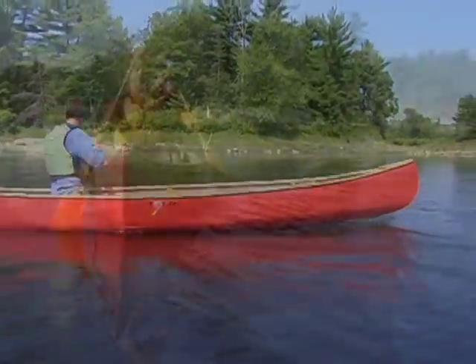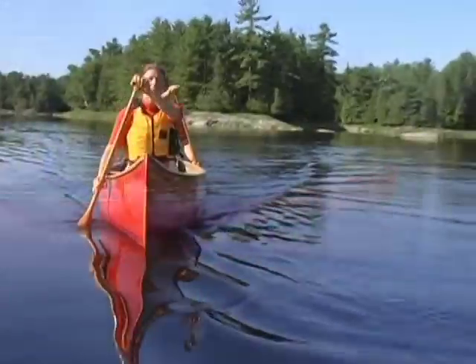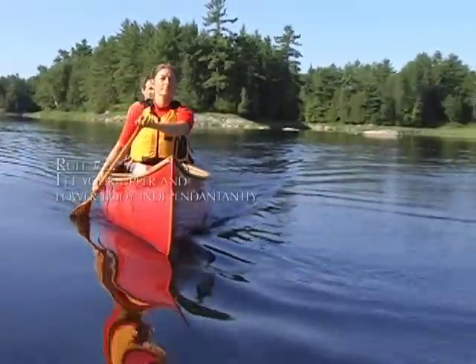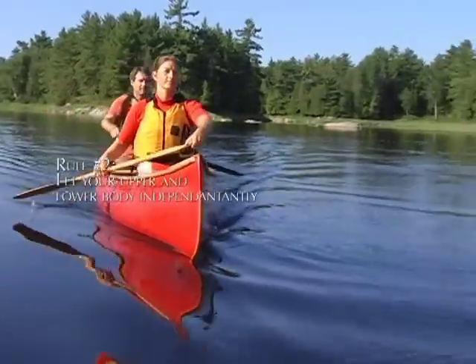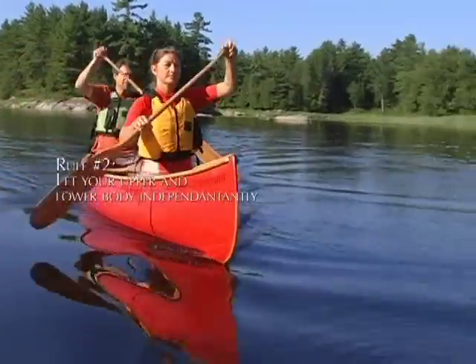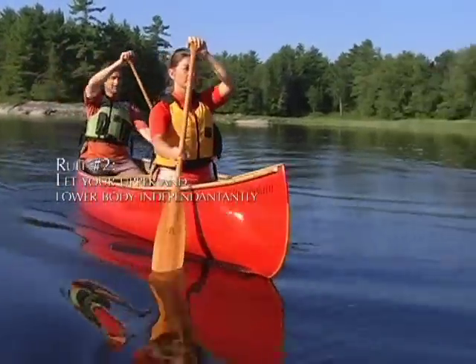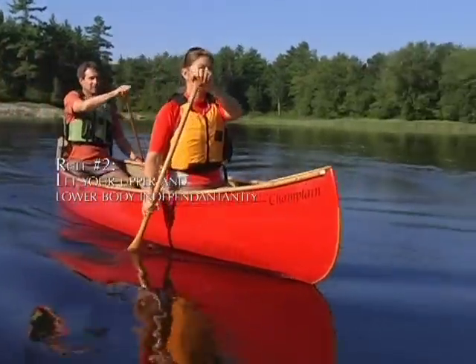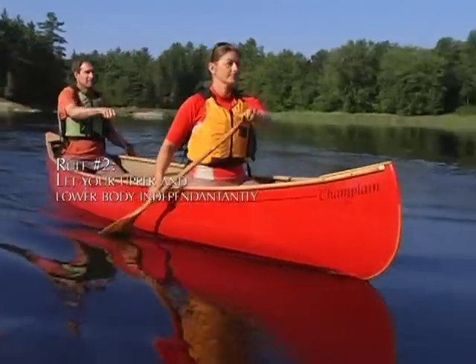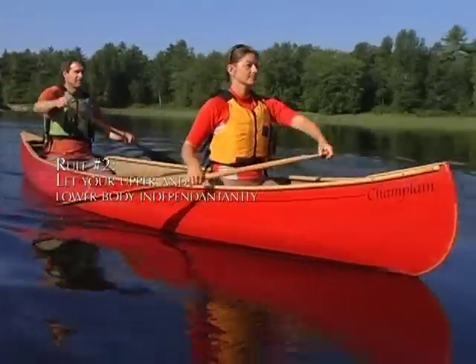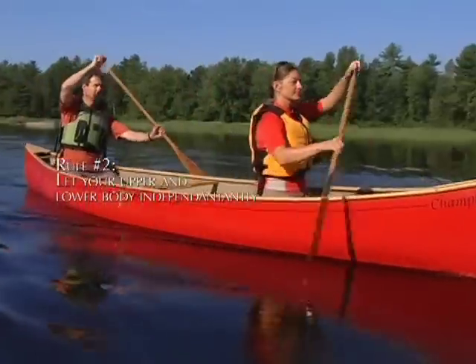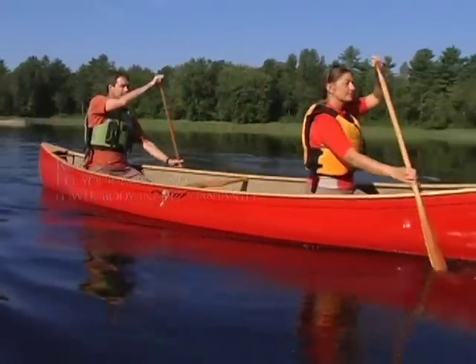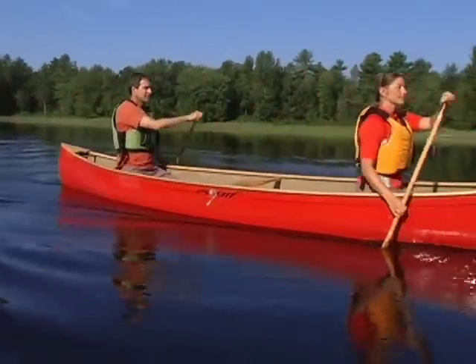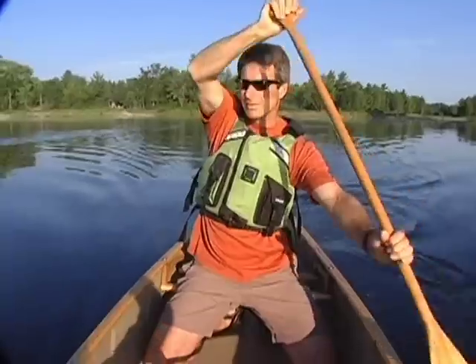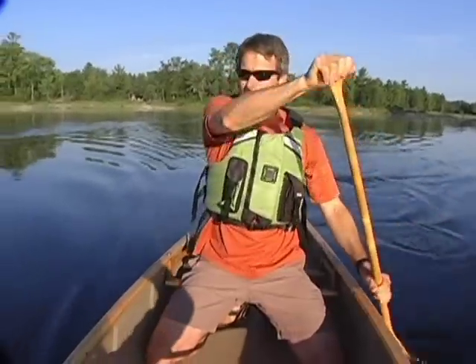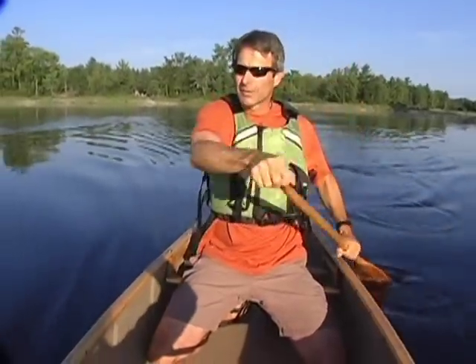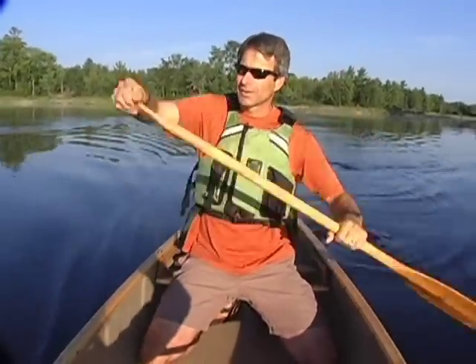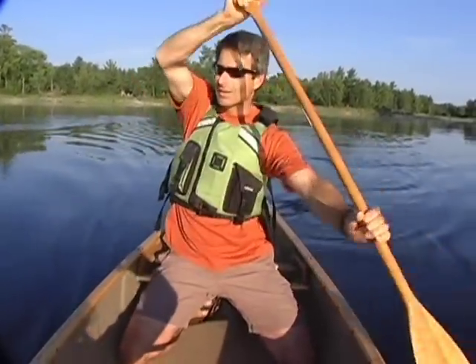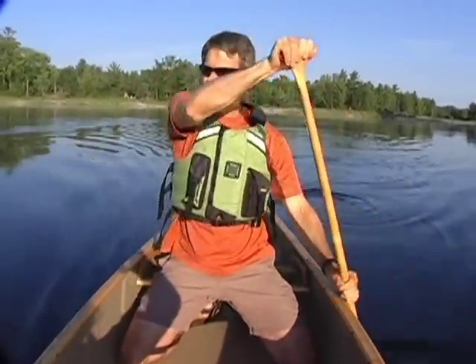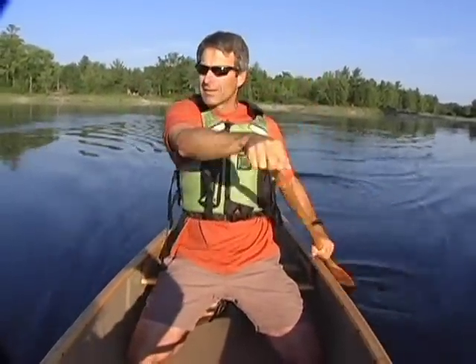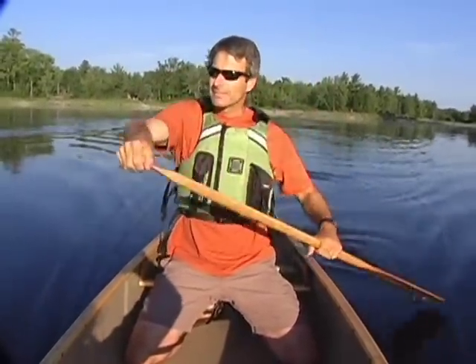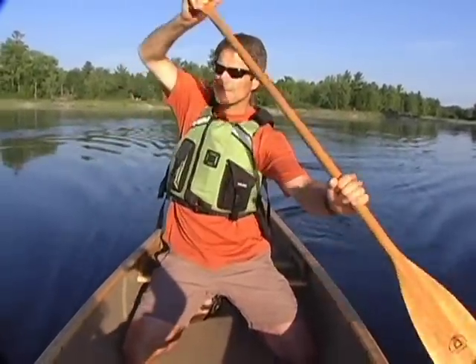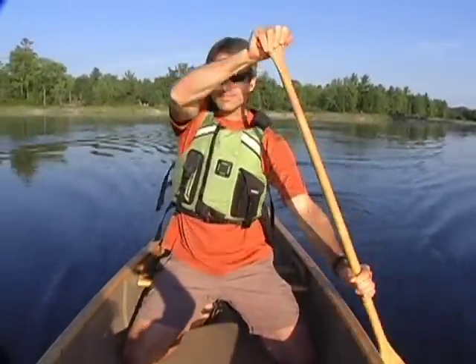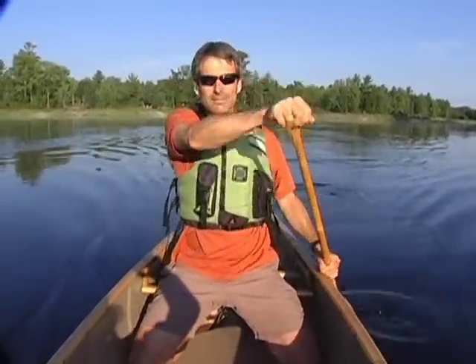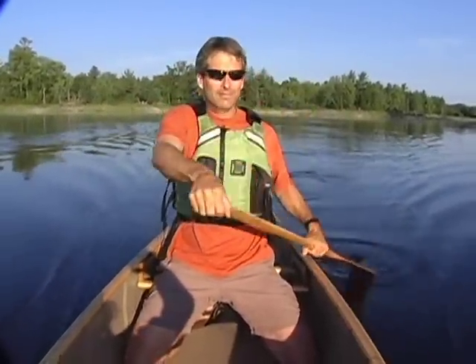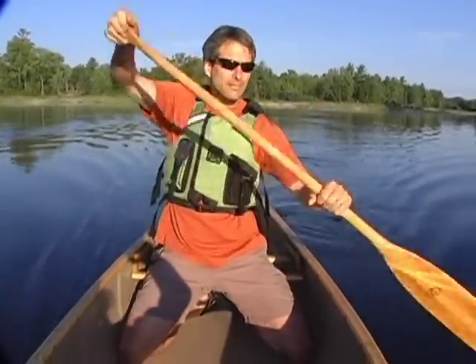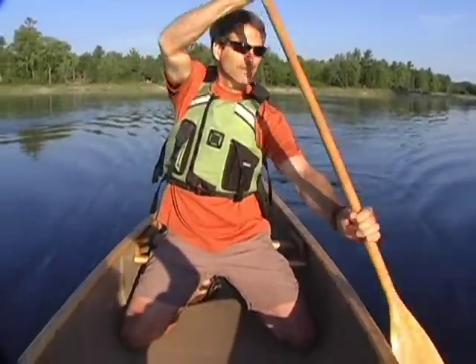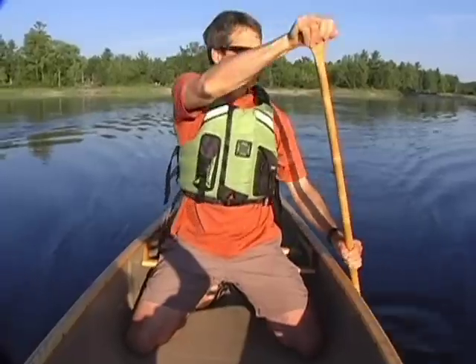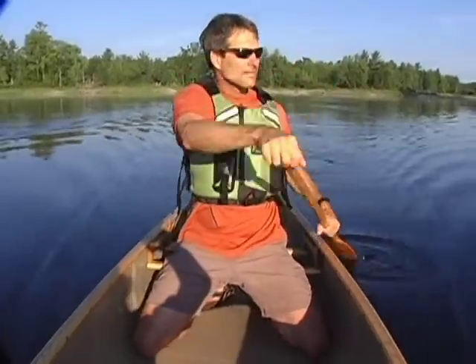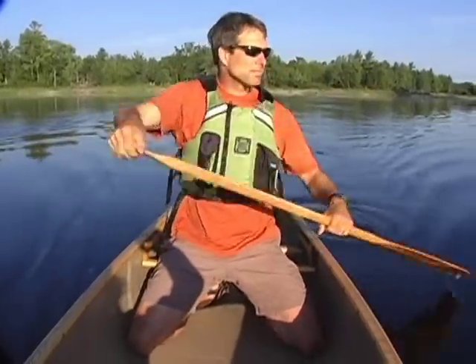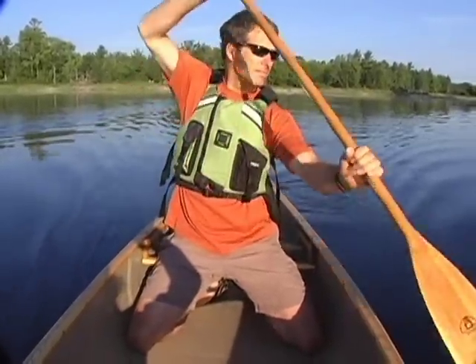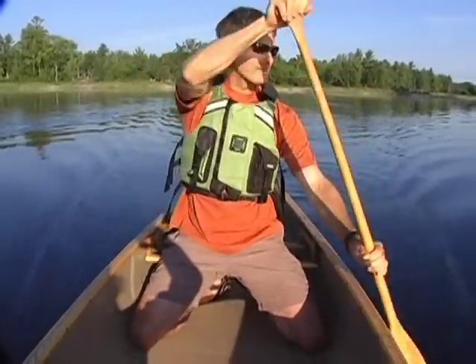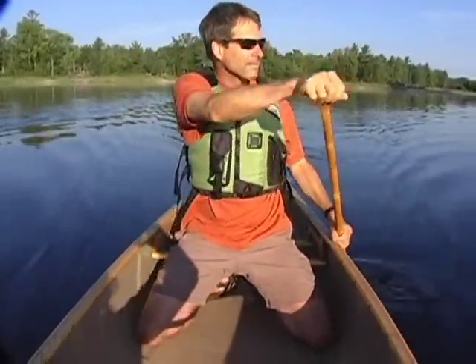When you're paddling, your upper and lower body each have their own unique role to play. Your upper body controls the paddle and provides the power needed to move your canoe, while the lower body is in charge of keeping the boat stable or tilting it on edge when necessary.